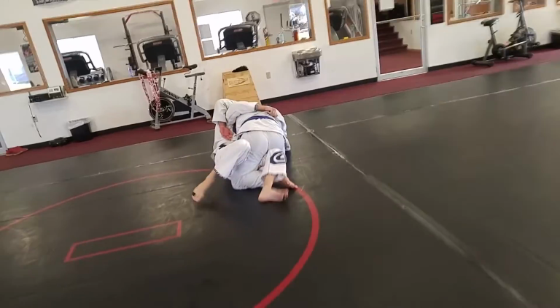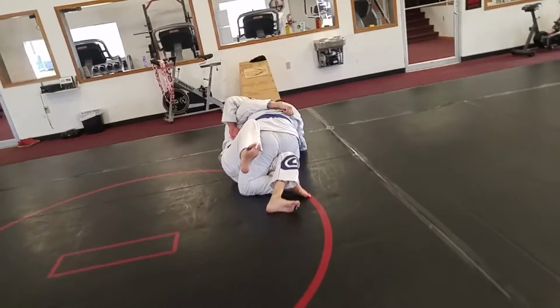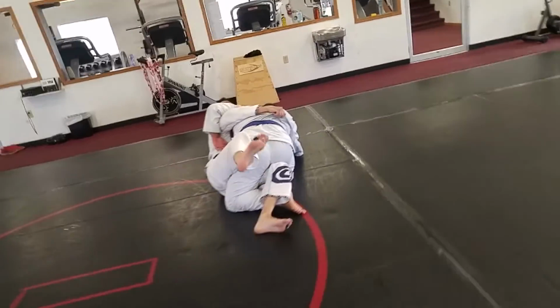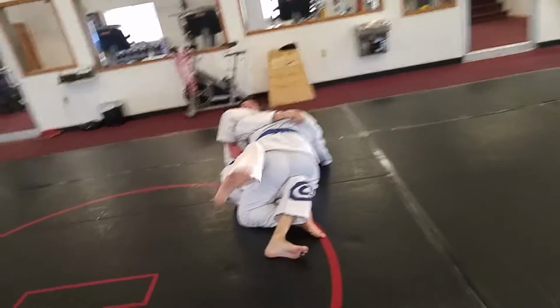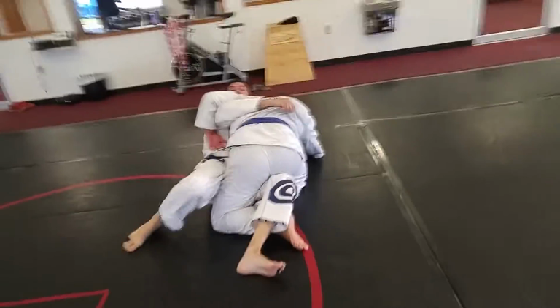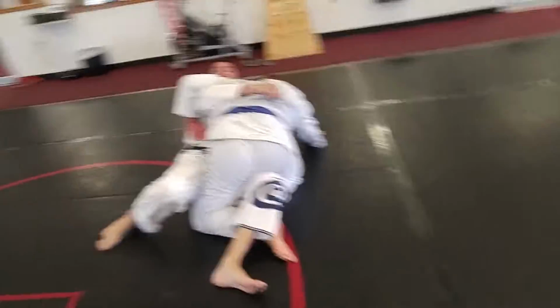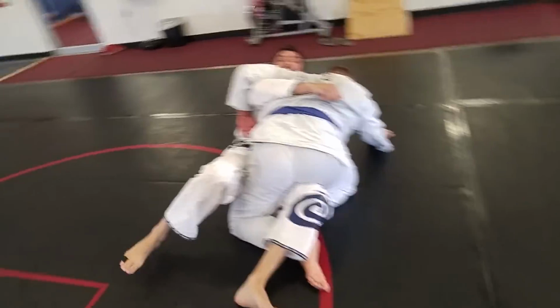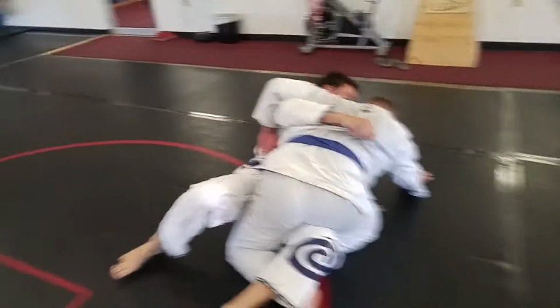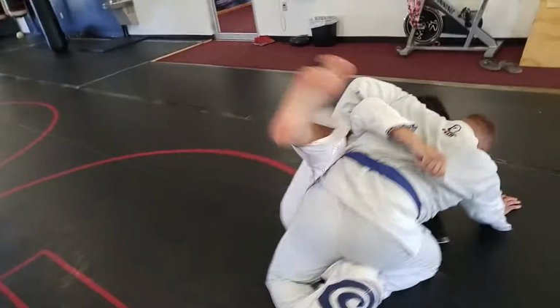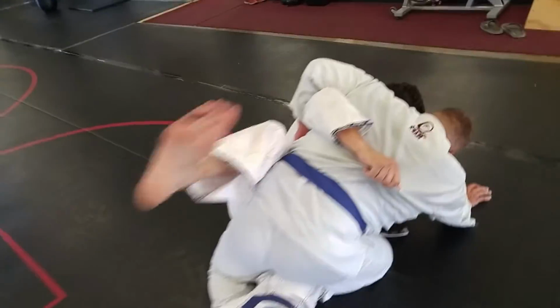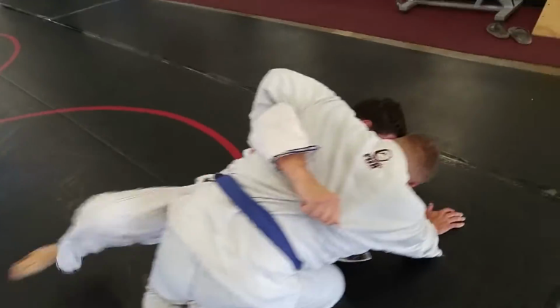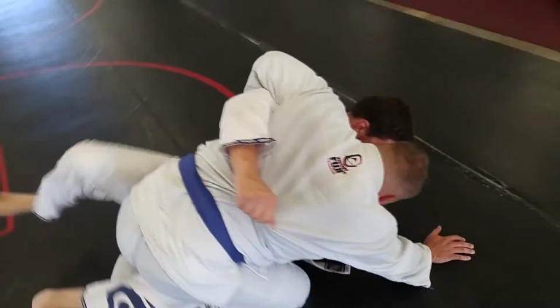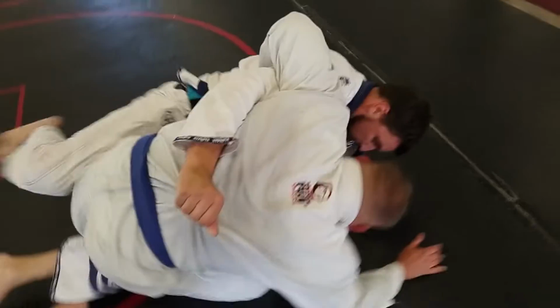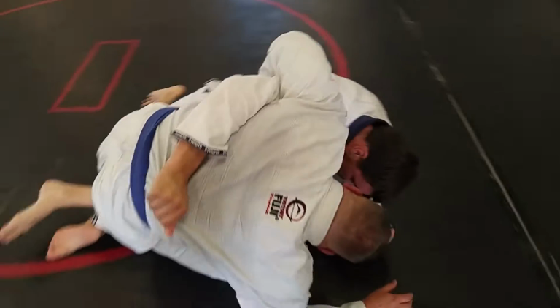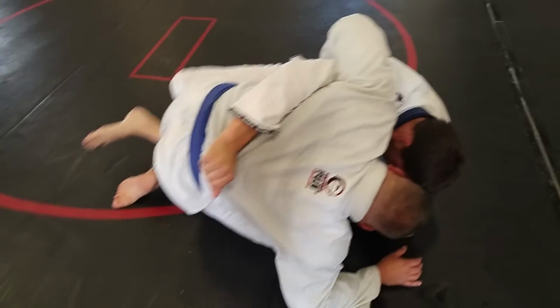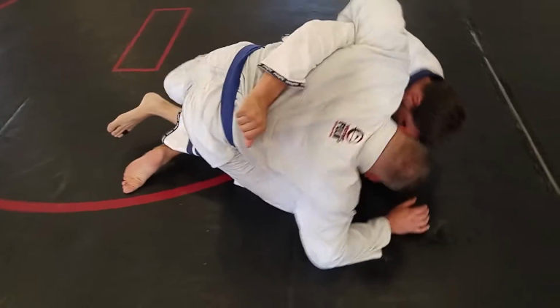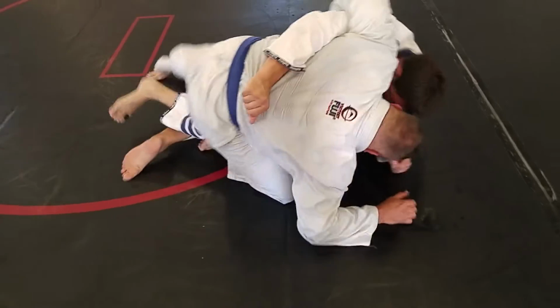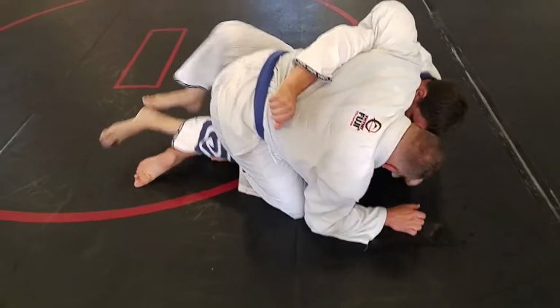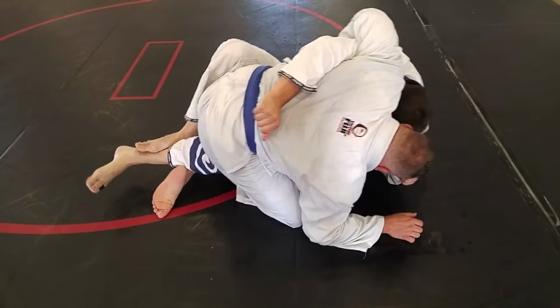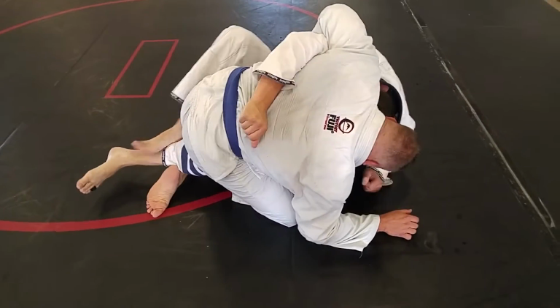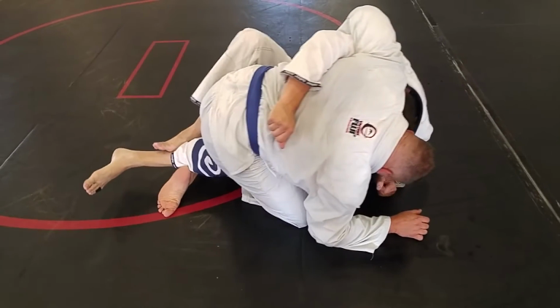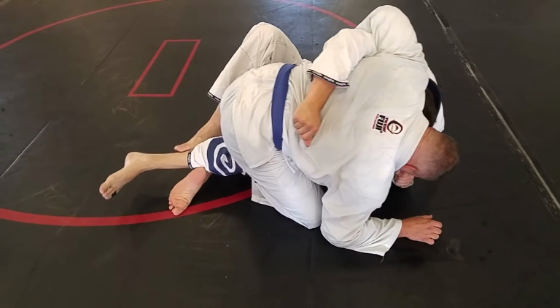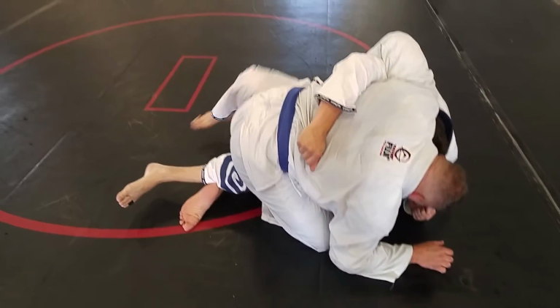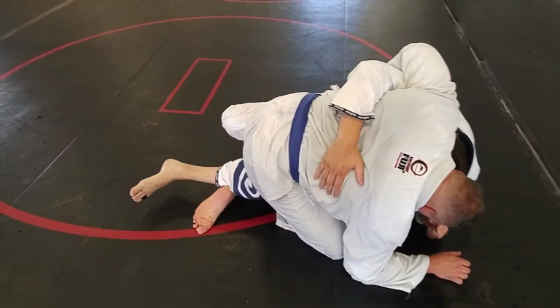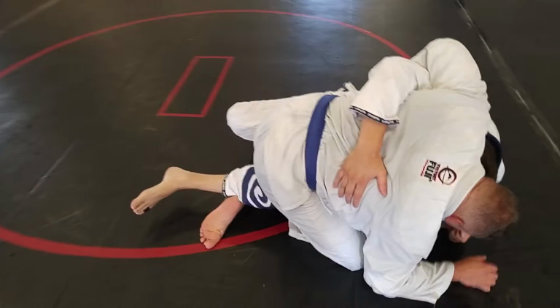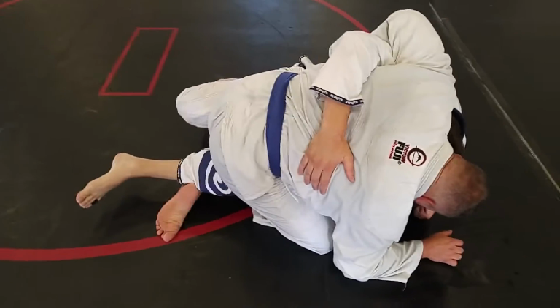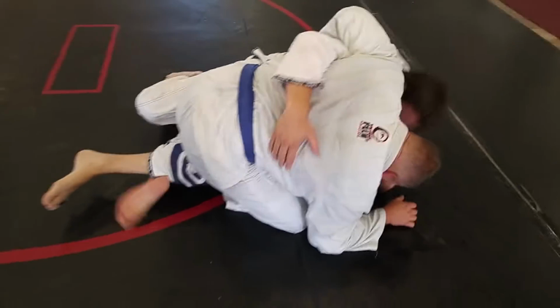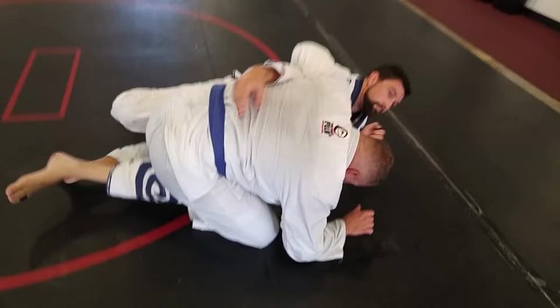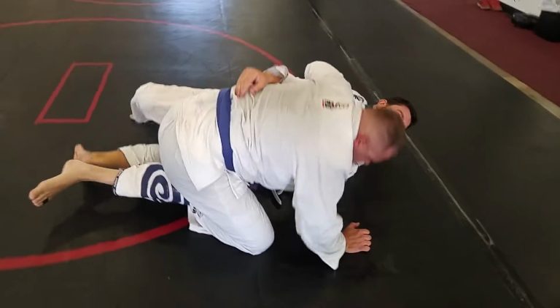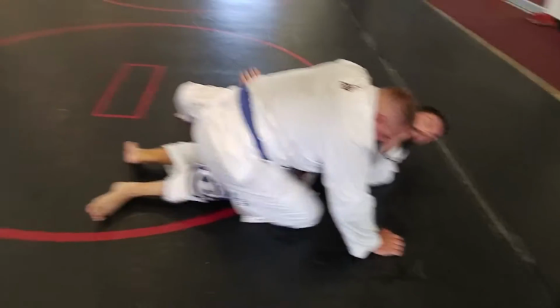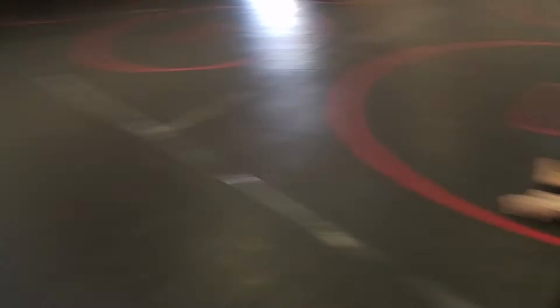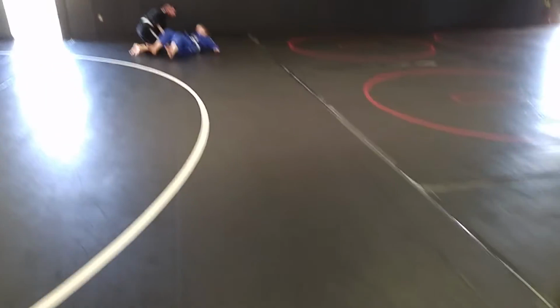Chop that leg, Scott. There you go. Chop the leg — straight up and down, that'll pop you out. Head in his cheek. Don't switch the legs. Stay right there. That's it. That's all we're trying to get to right now.